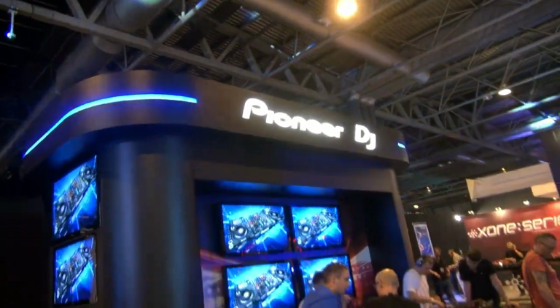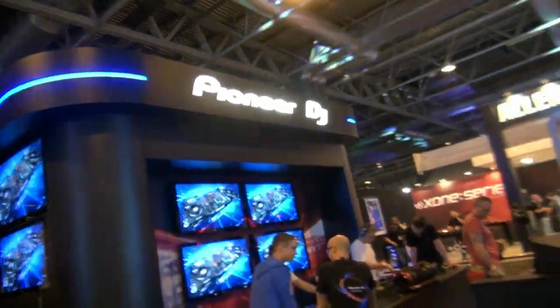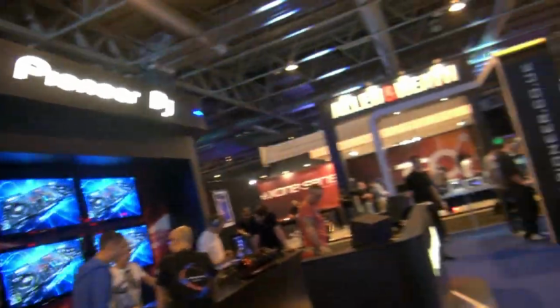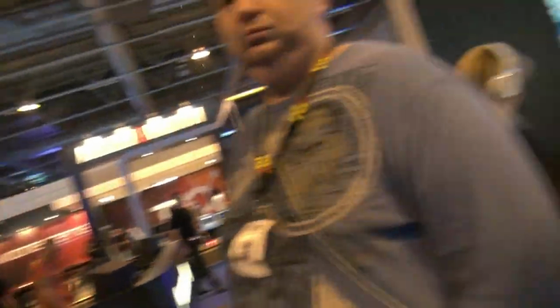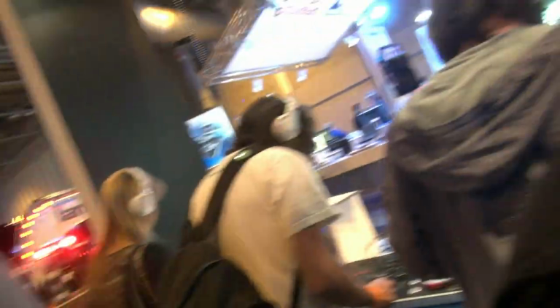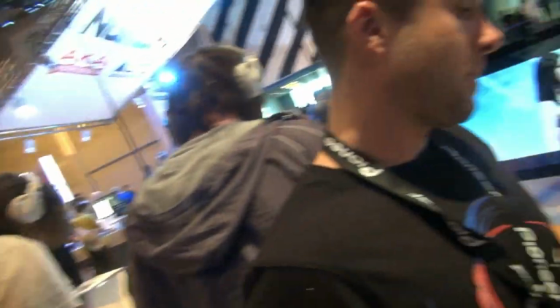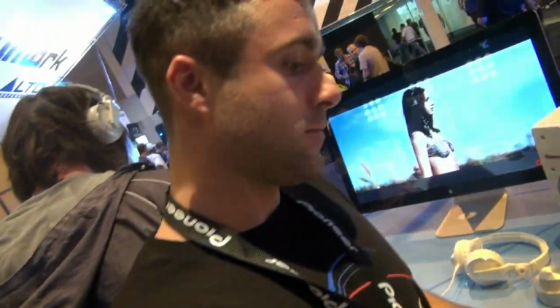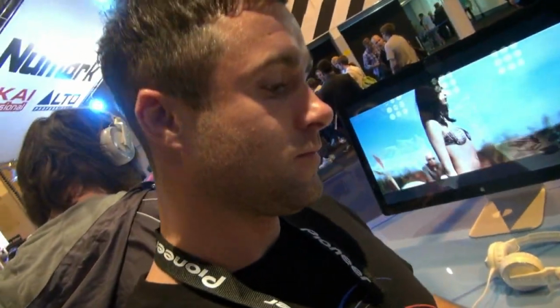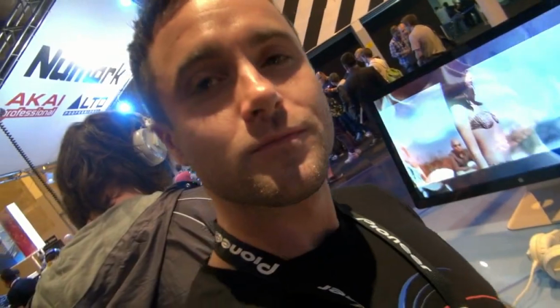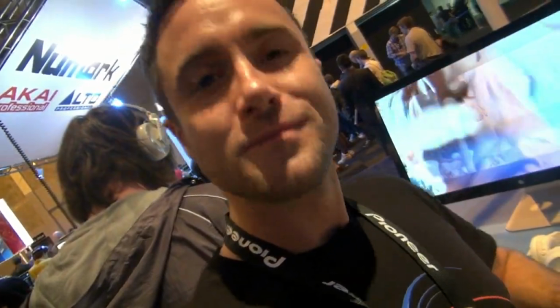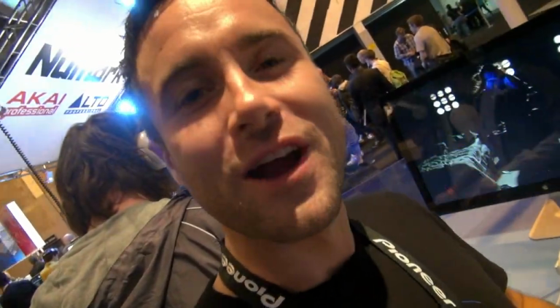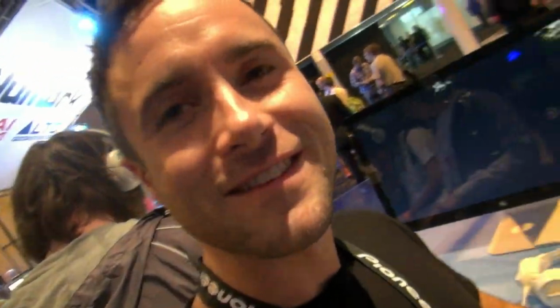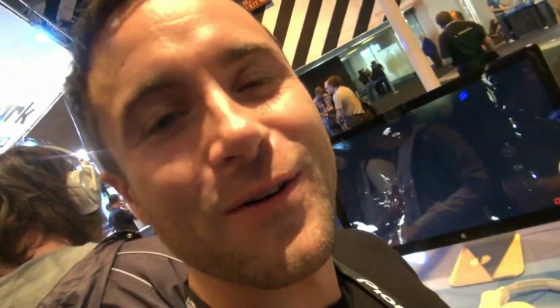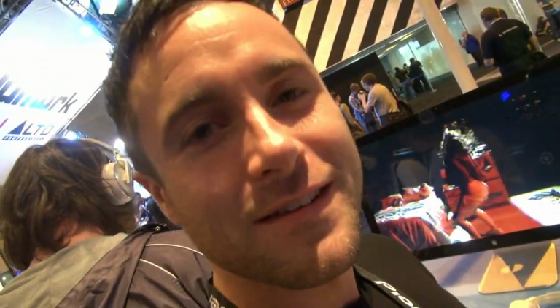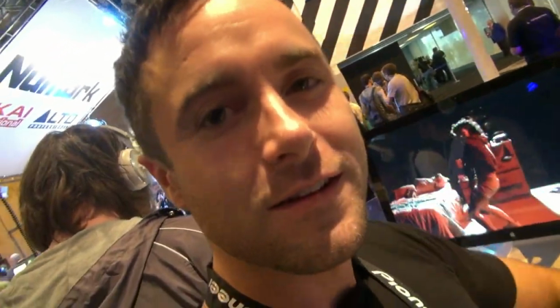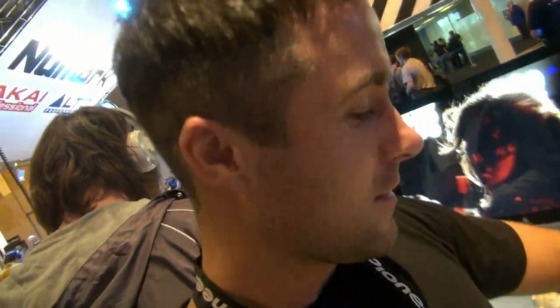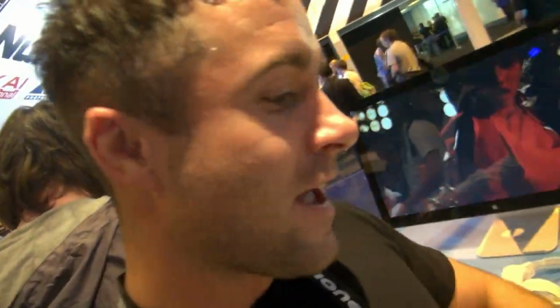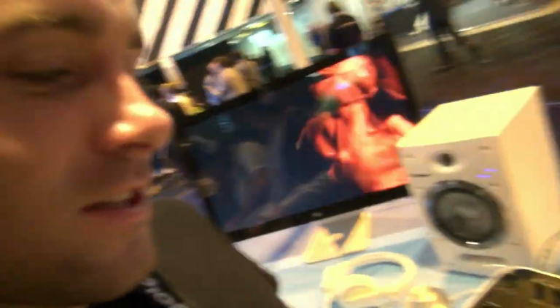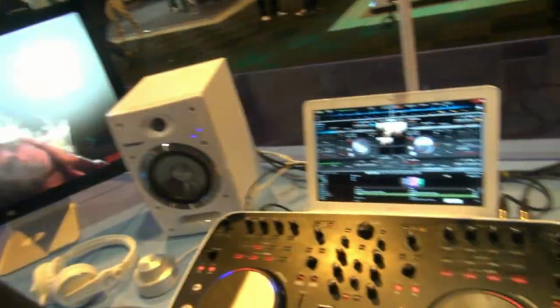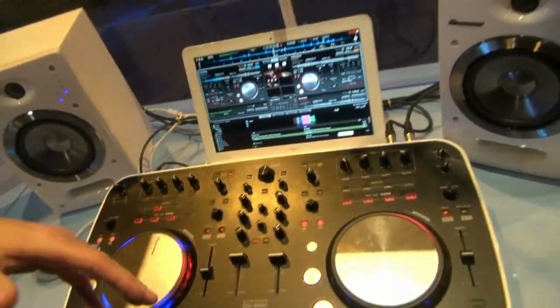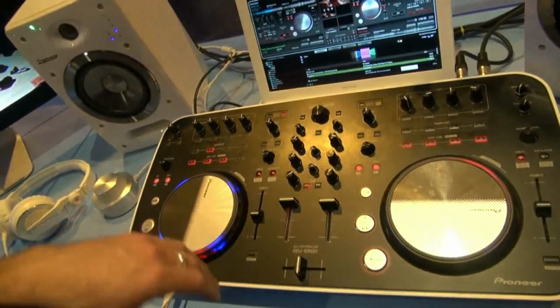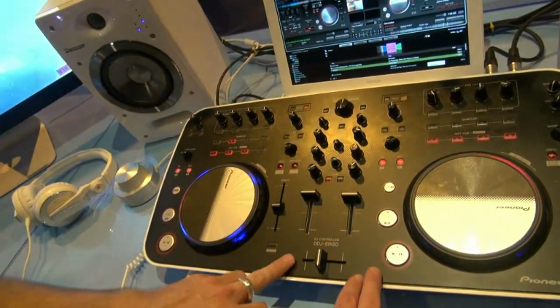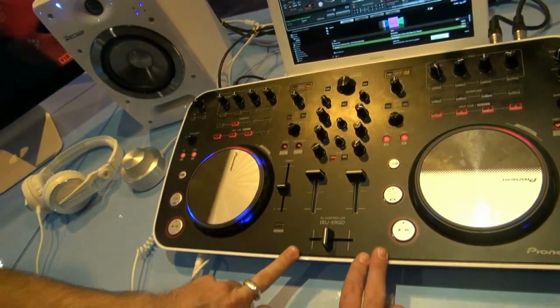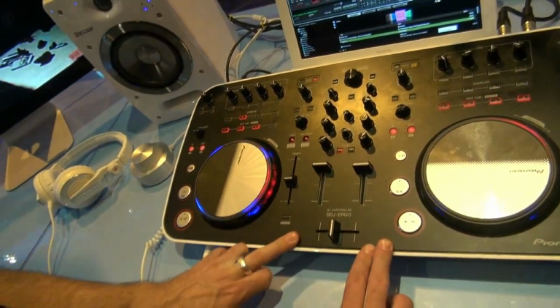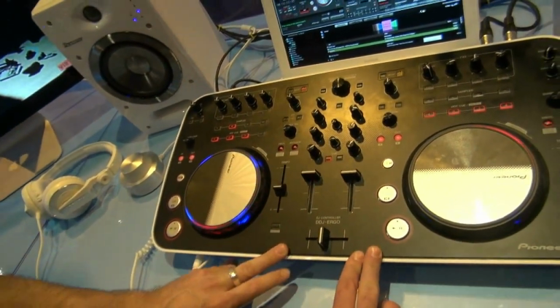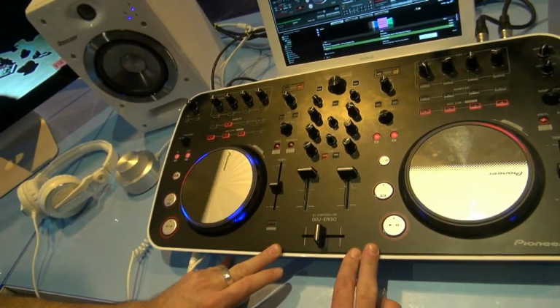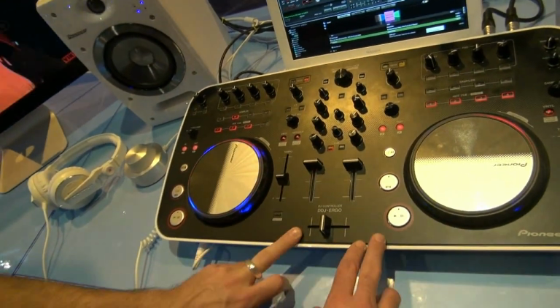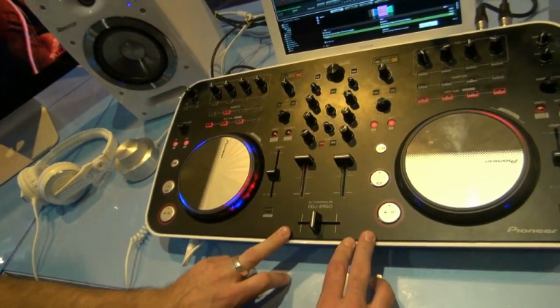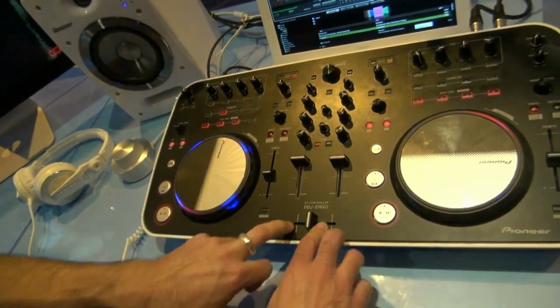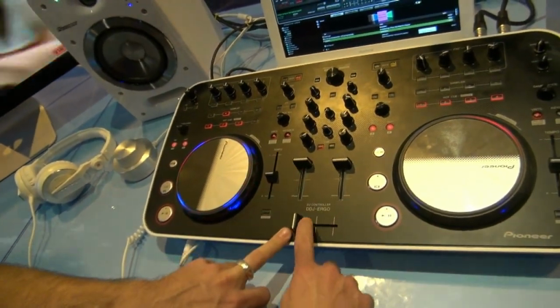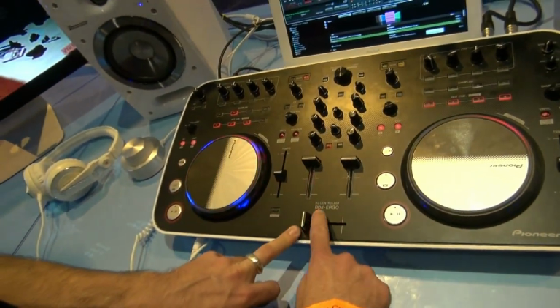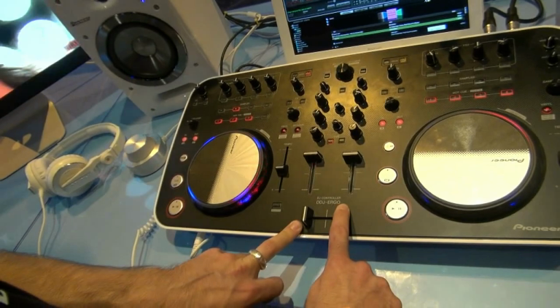We're here at Pioneer Pro DJ UK with Rob Anderson. He's going to show us a brand new machine today. So today we've got a brand new DJ controller launched this weekend at BPM — the DDJ Ergo.